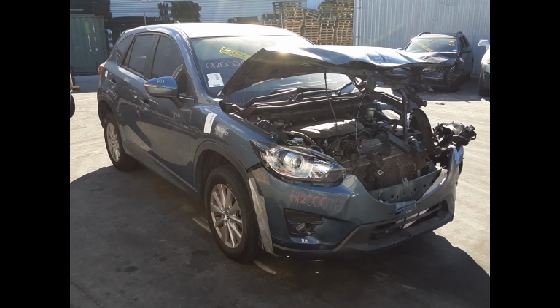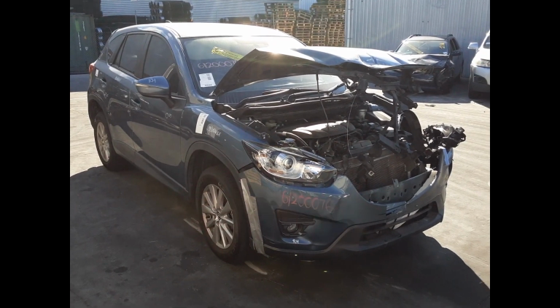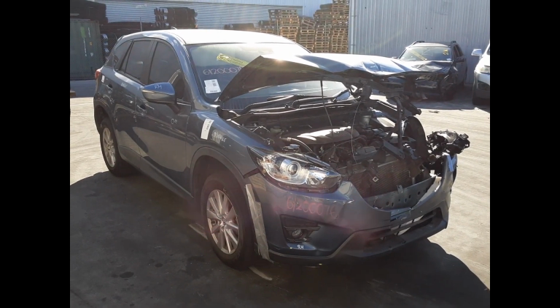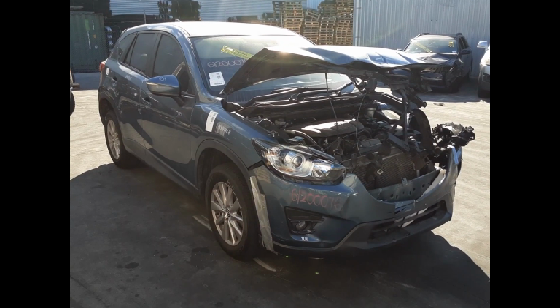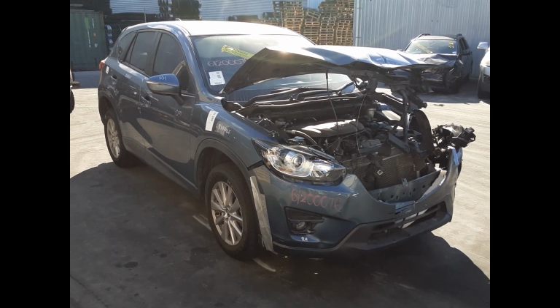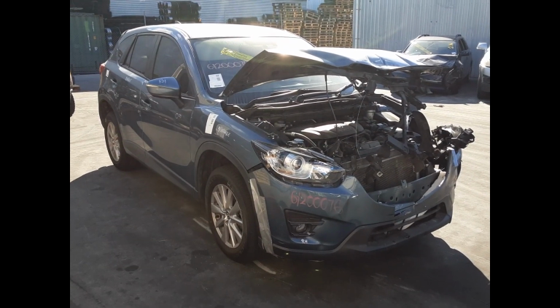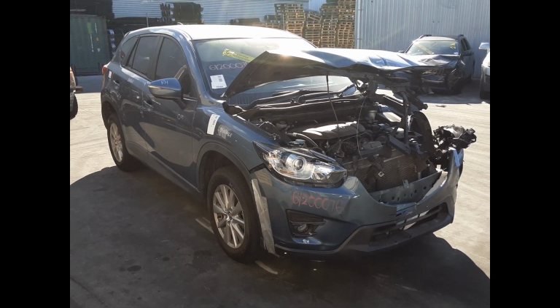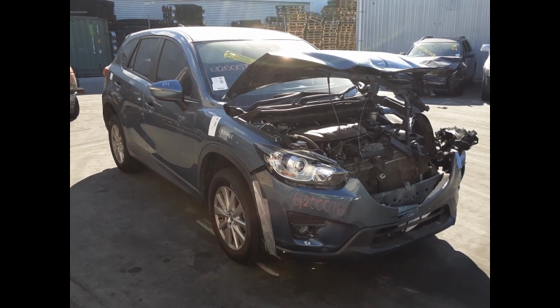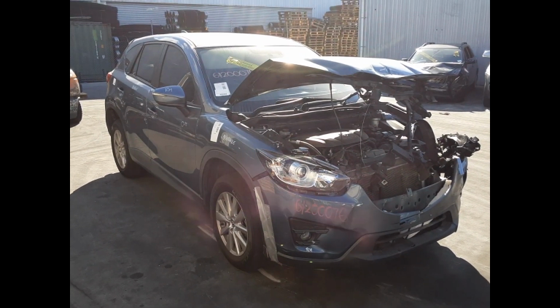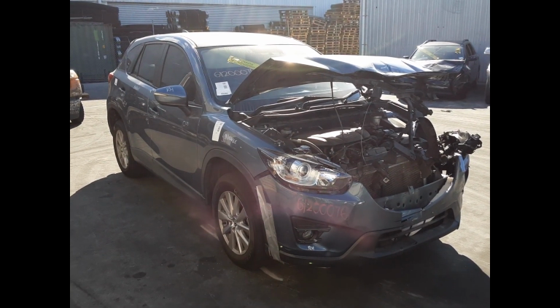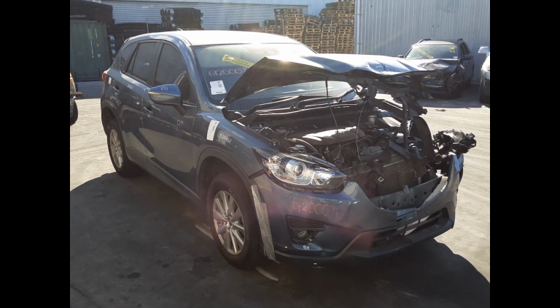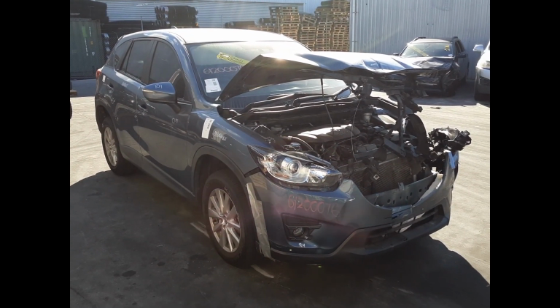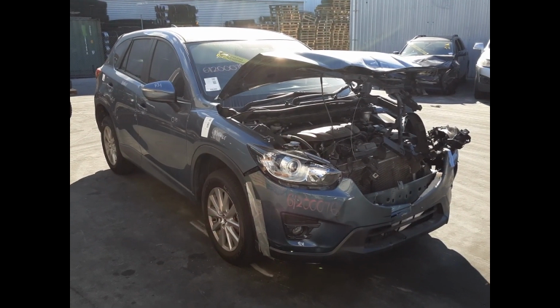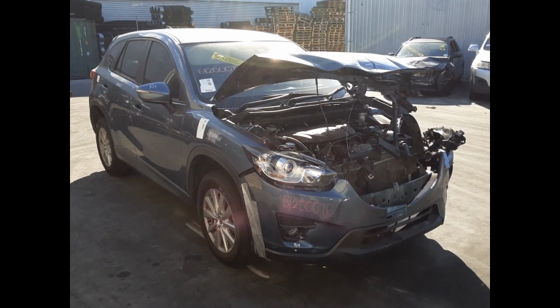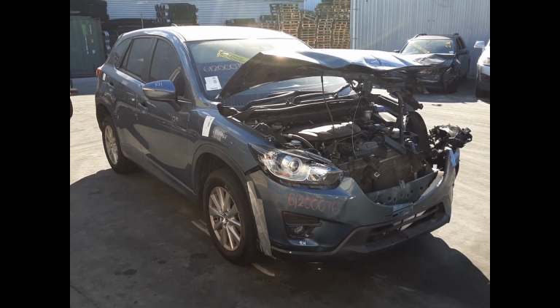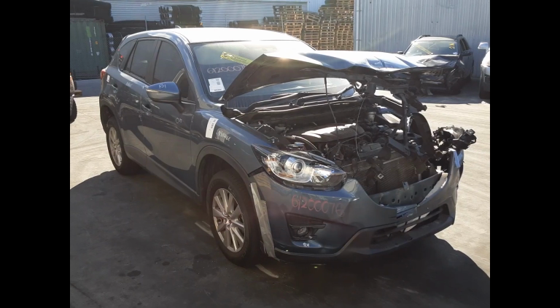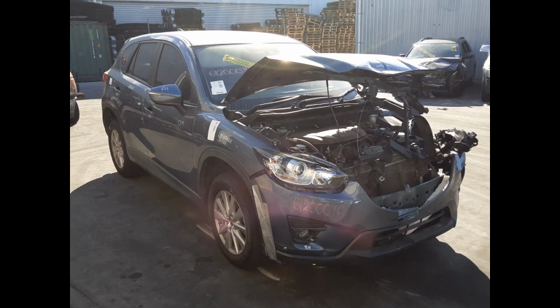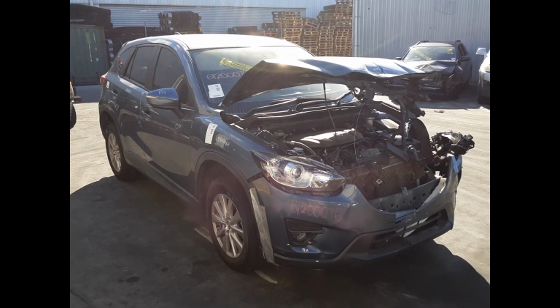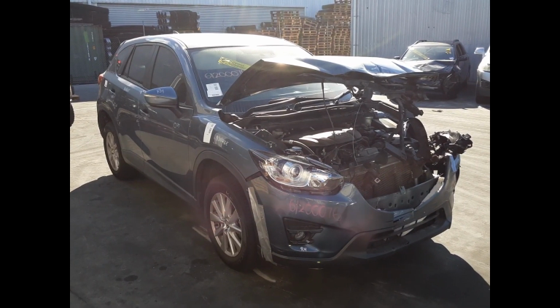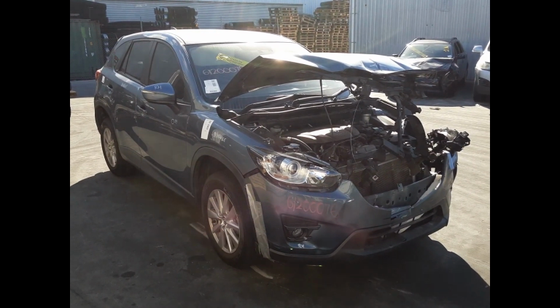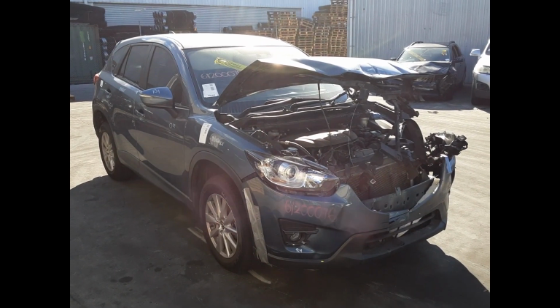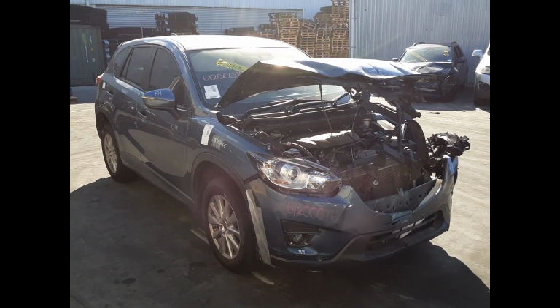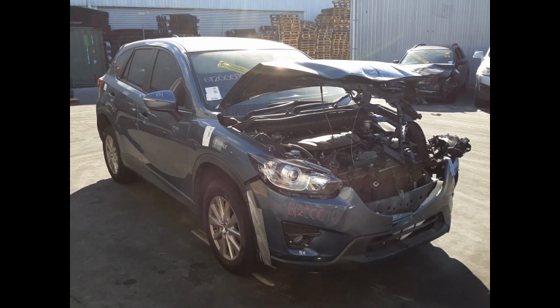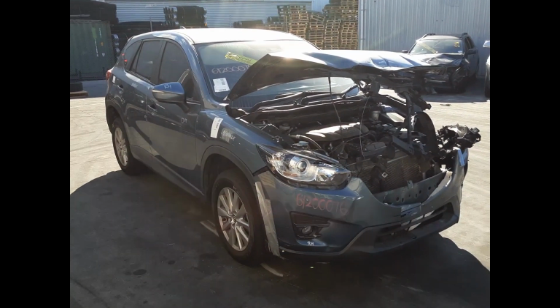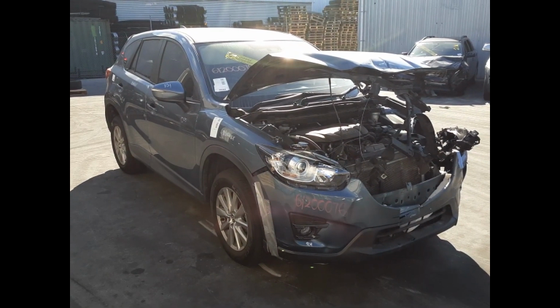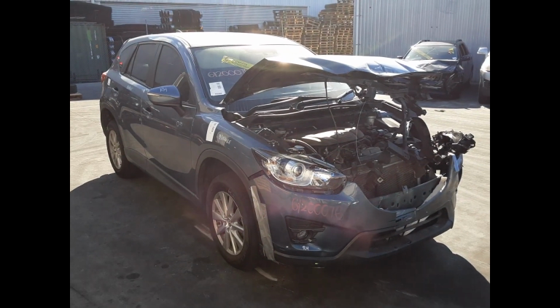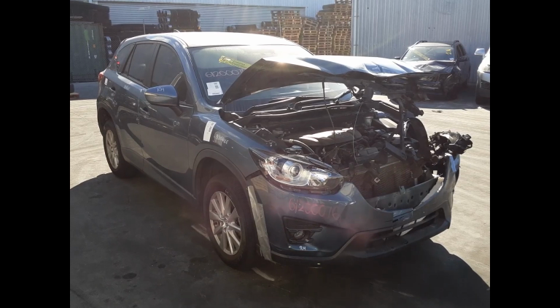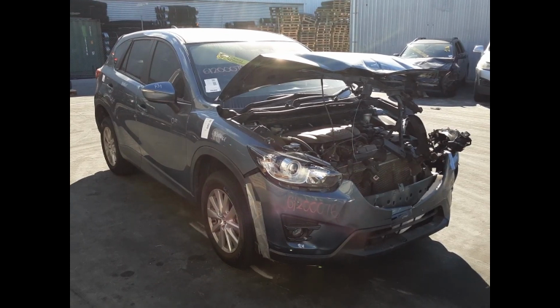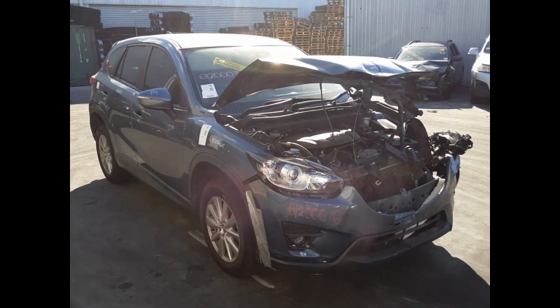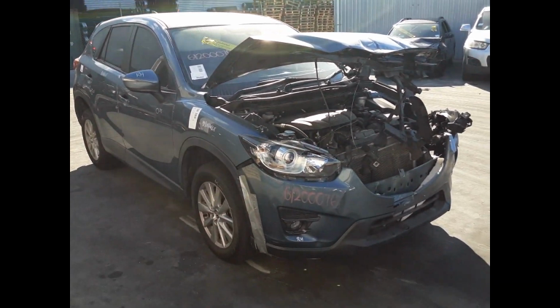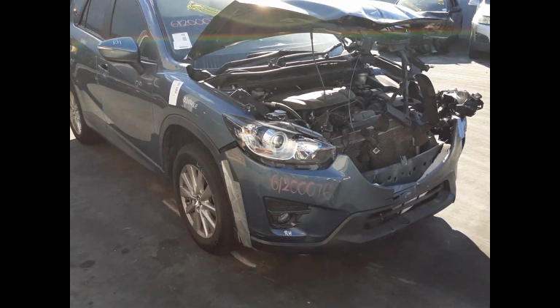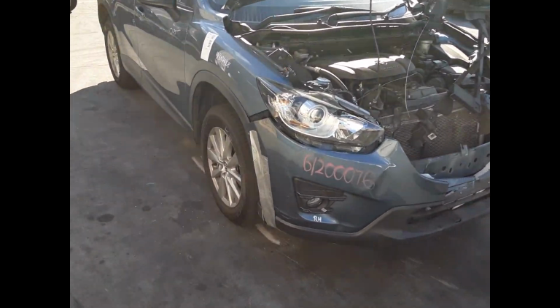Hi, this is Chris from Total Parts Plus. Today we have a 2015 Mazda CX-5 Max Sport, stock reference number 5563. This chart runs from the second month 2012 through to the 12th month 2016. It has a PE 2.0-litre 4-cylinder petrol engine backed by an automatic front-wheel drive transmission.